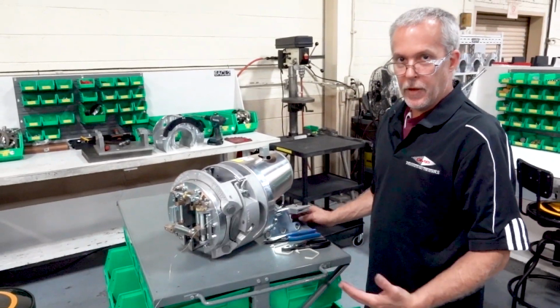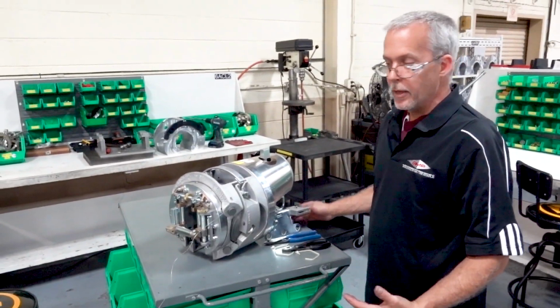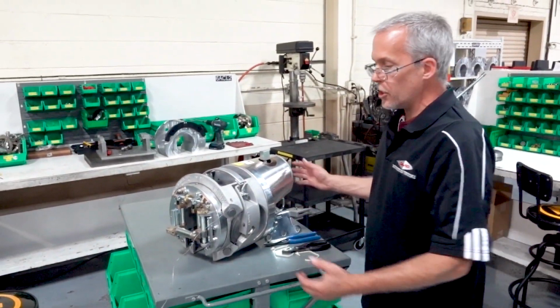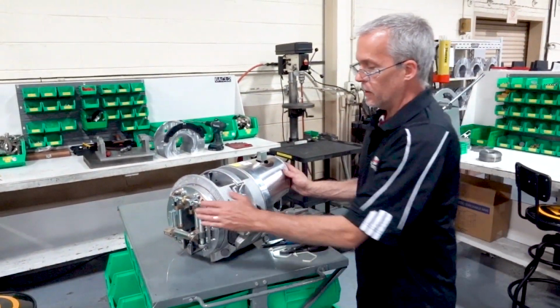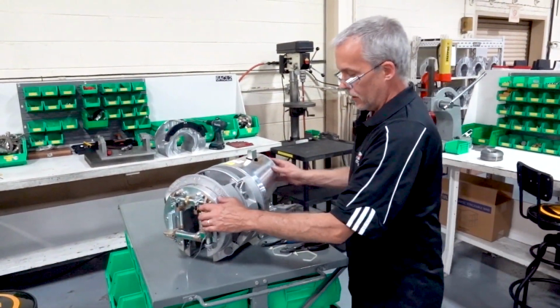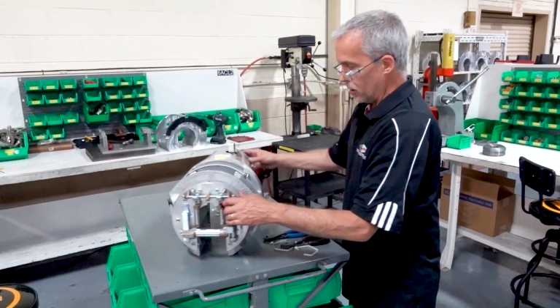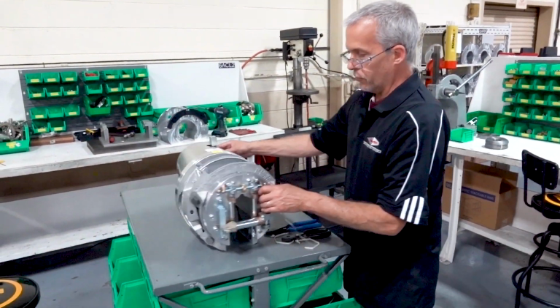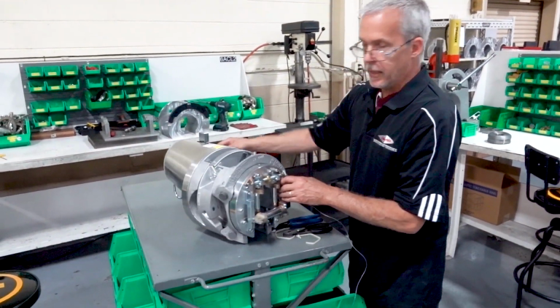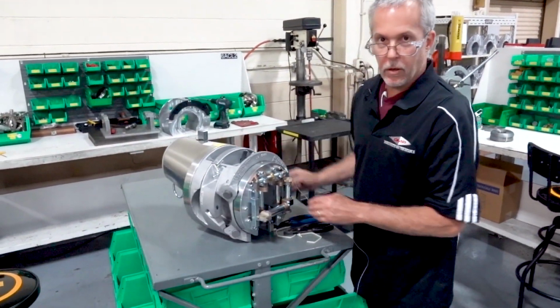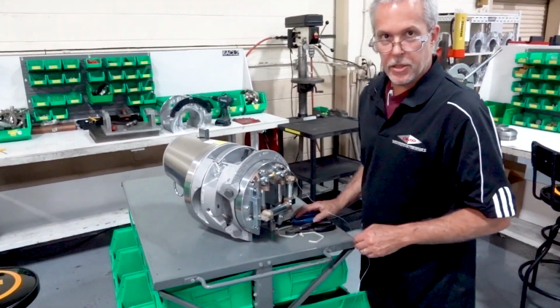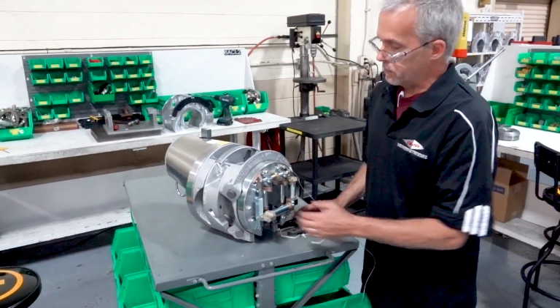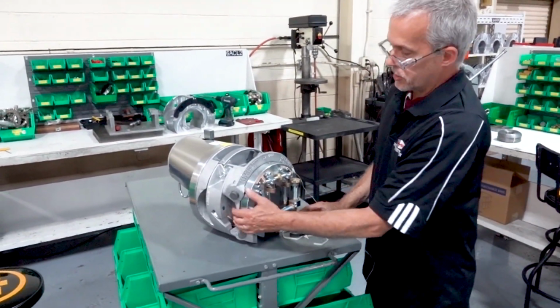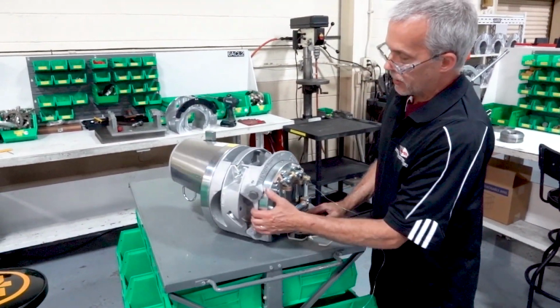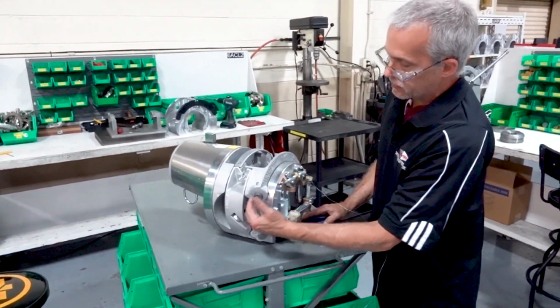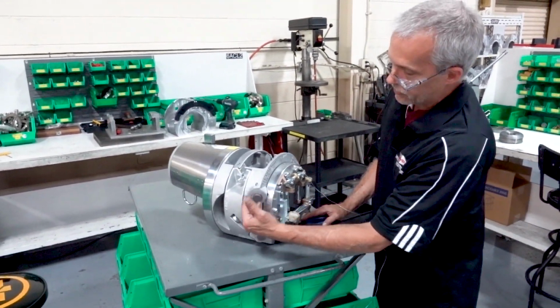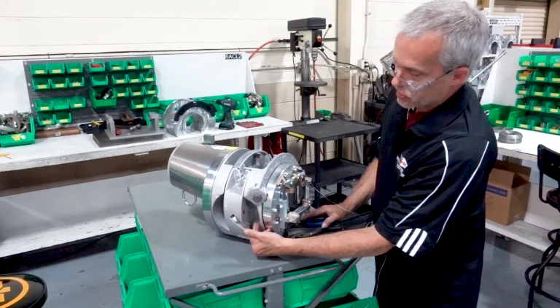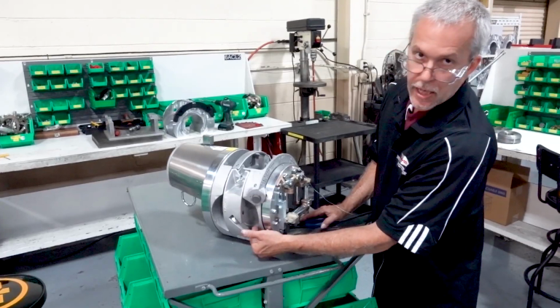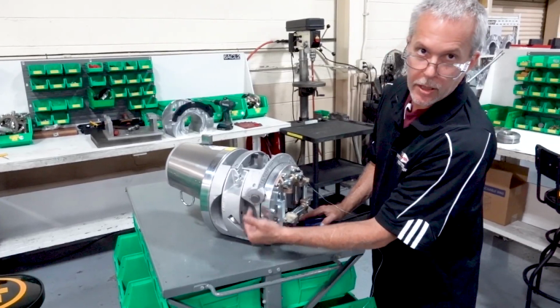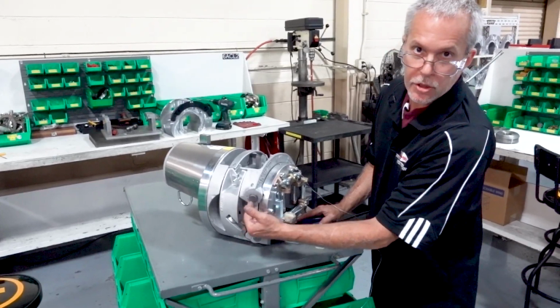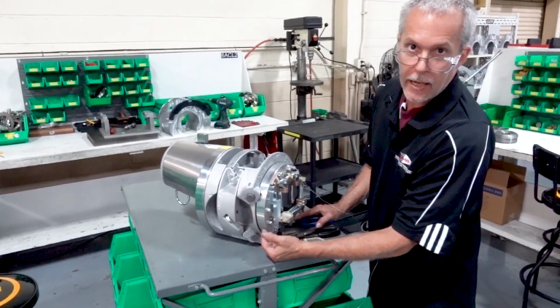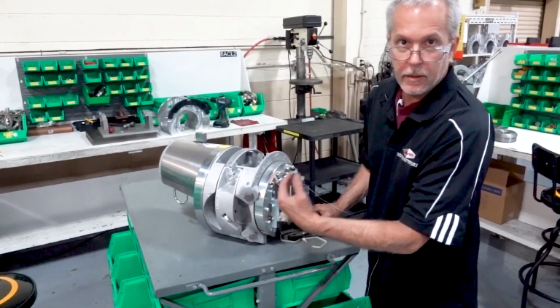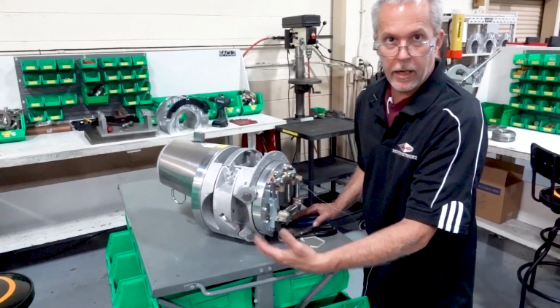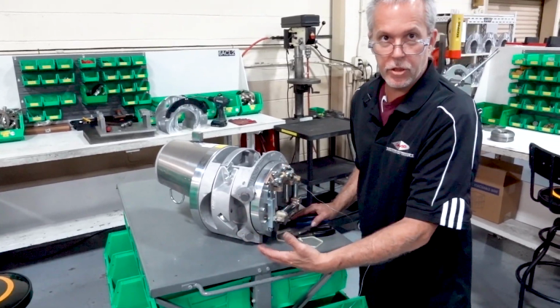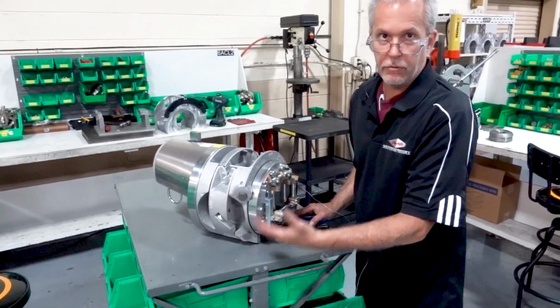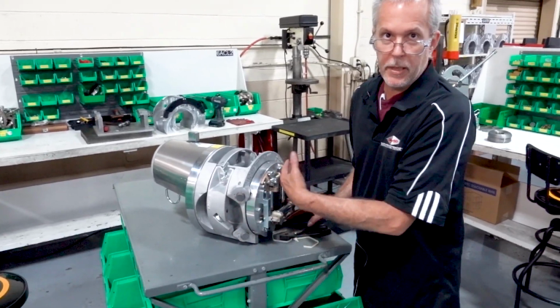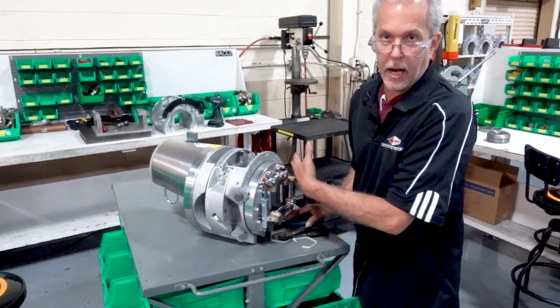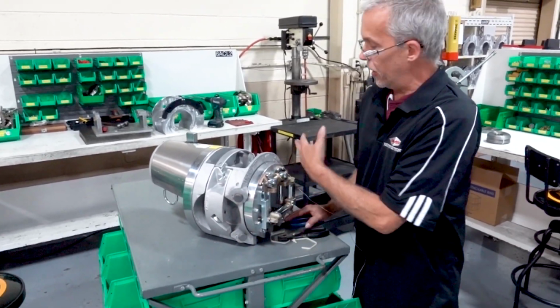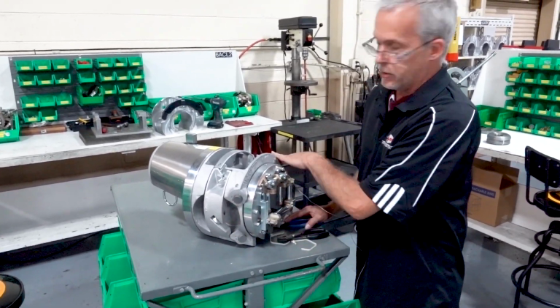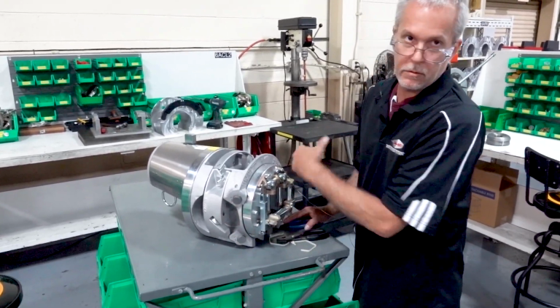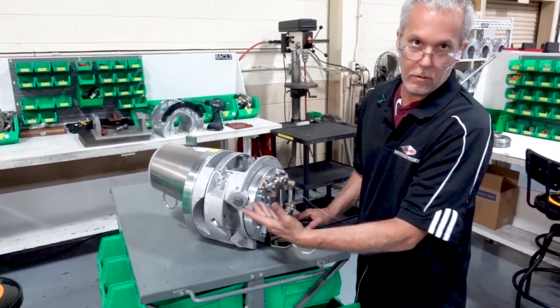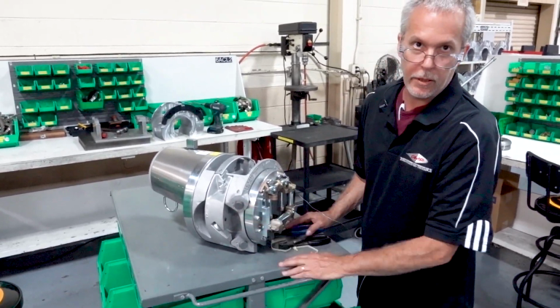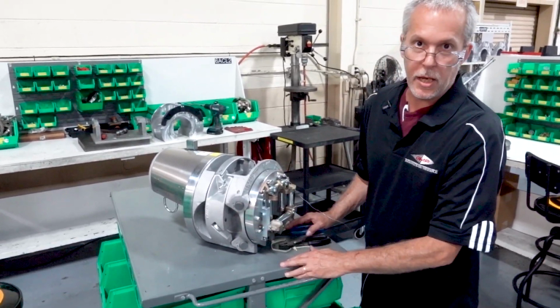Now if you're going to double lash, you would repeat the same thing — everything is the same on the other side. You're just going to repeat the operation on the other side.